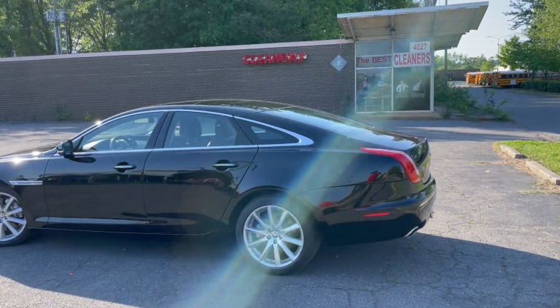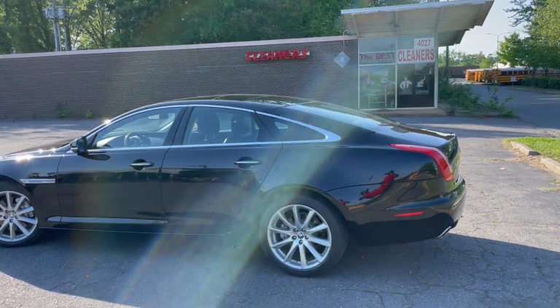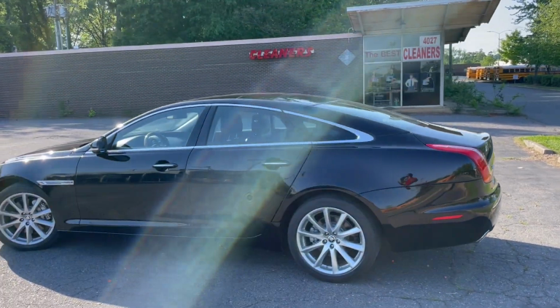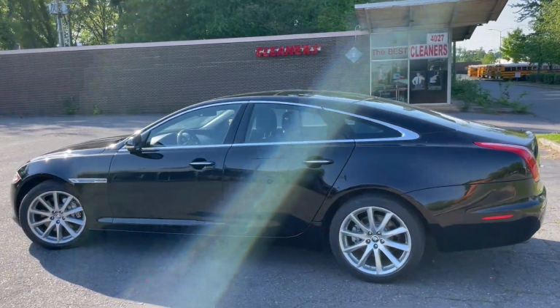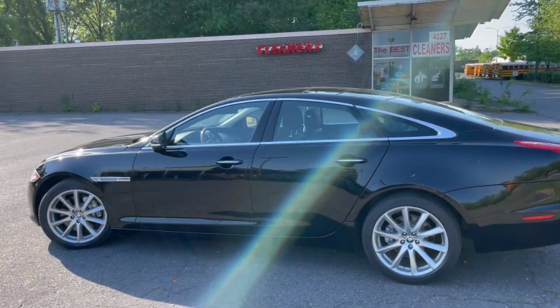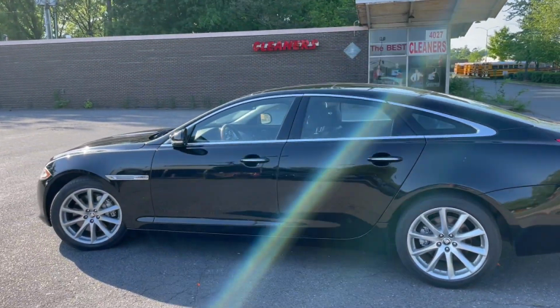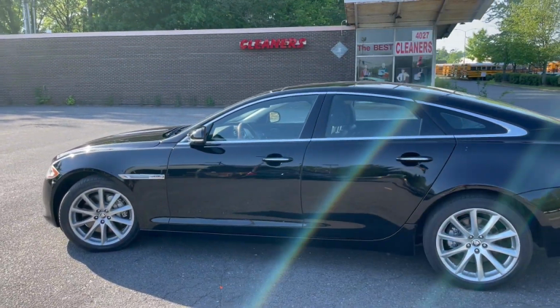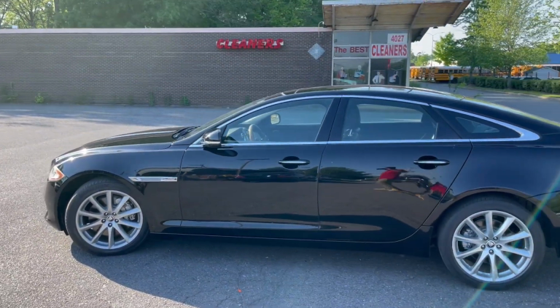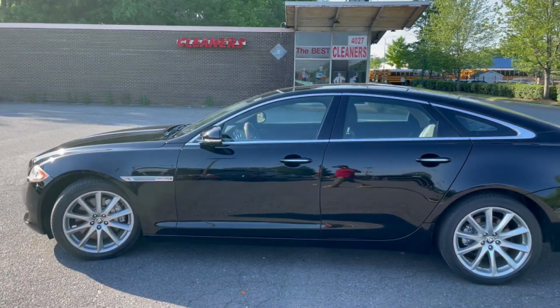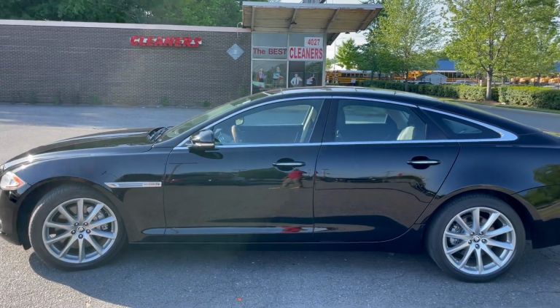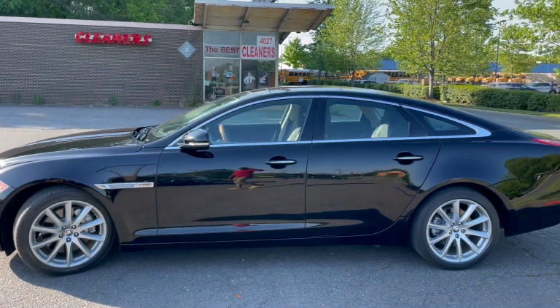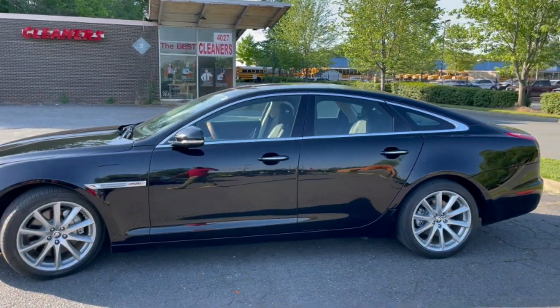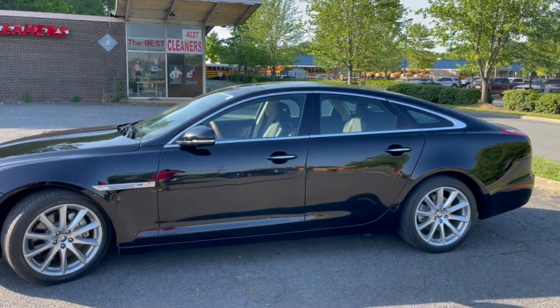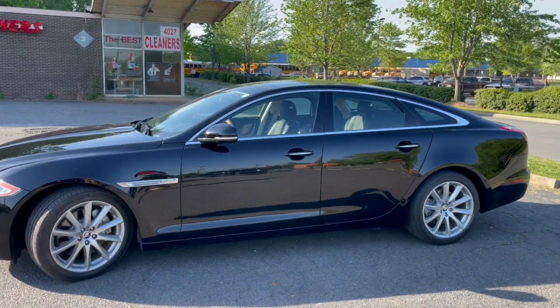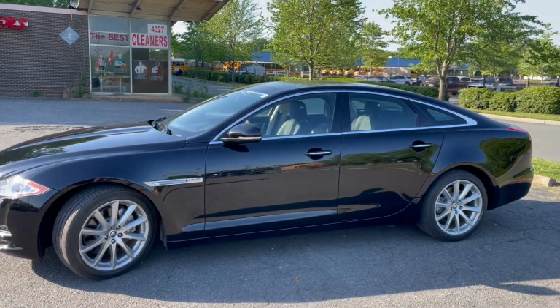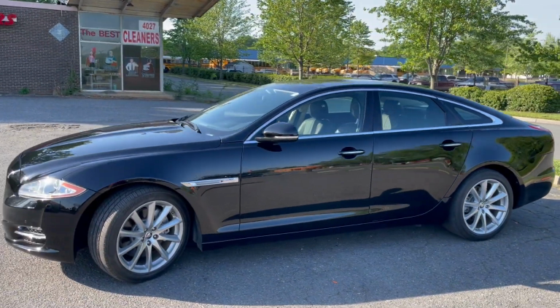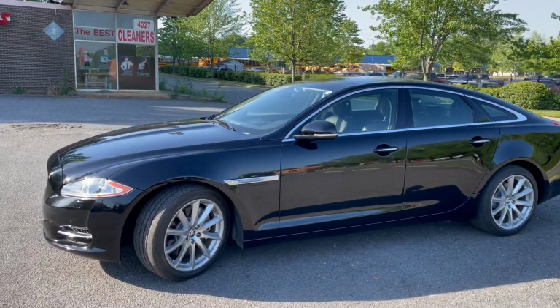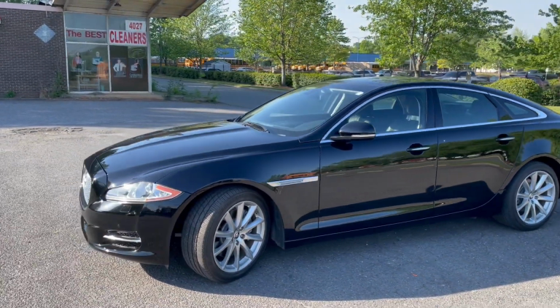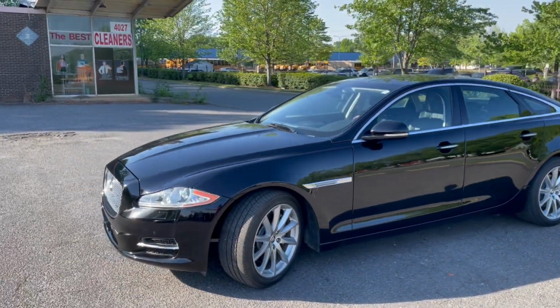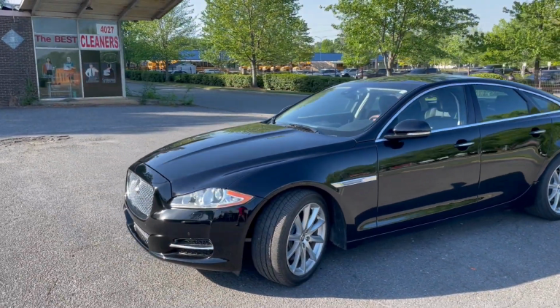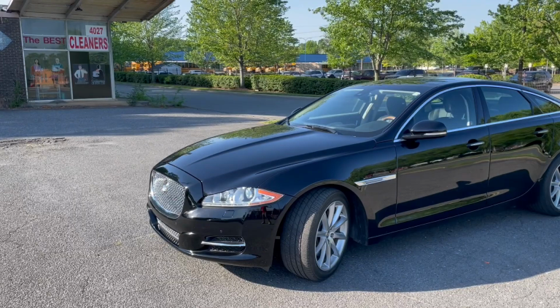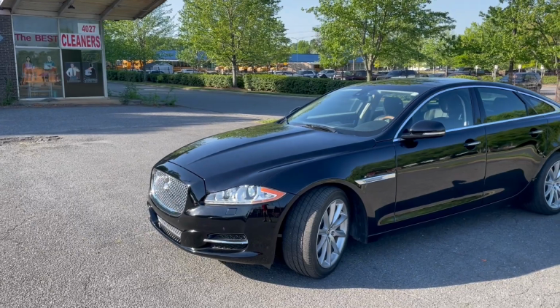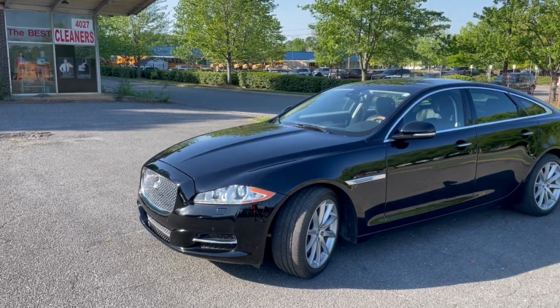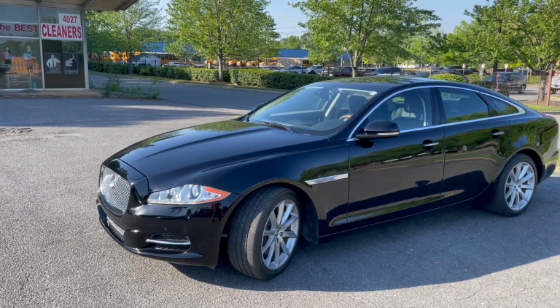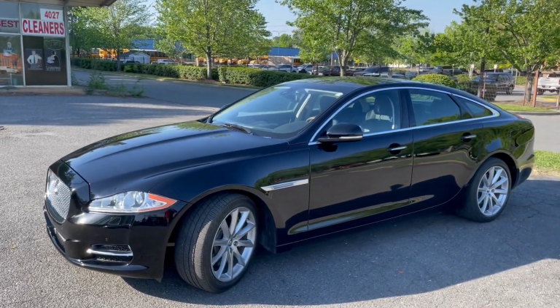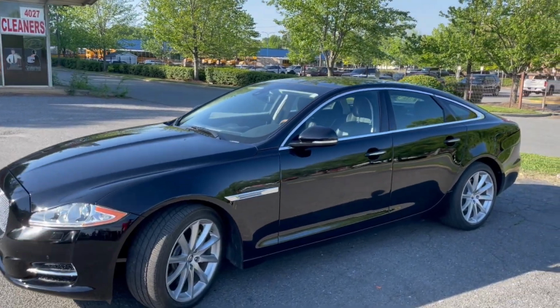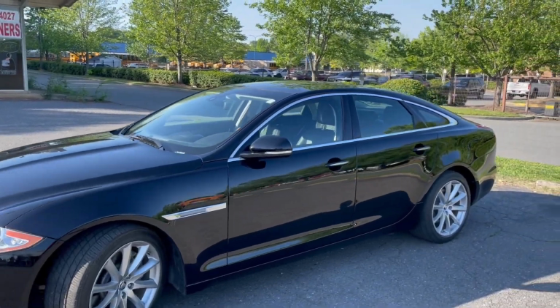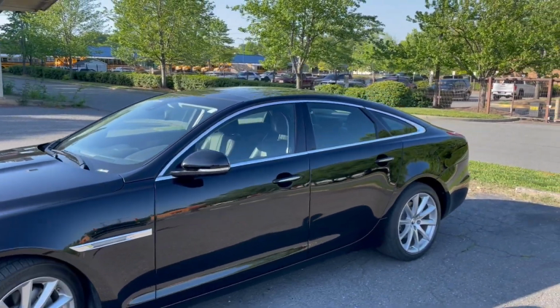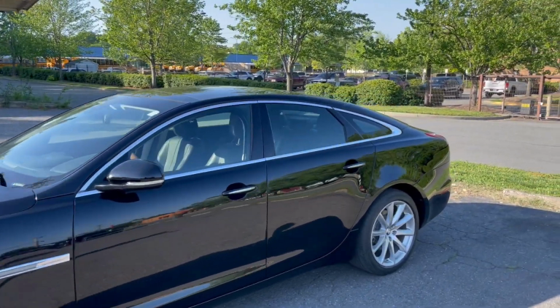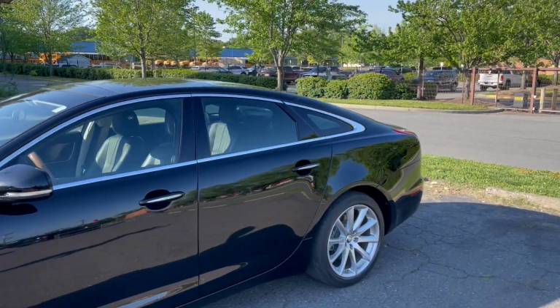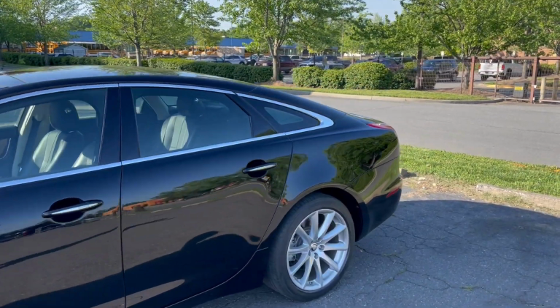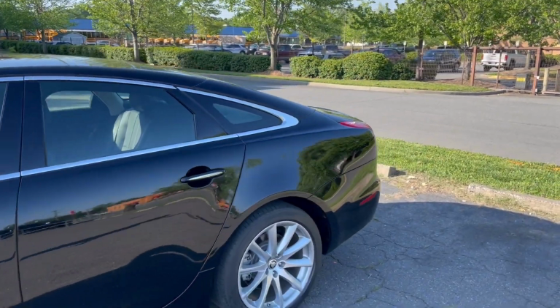Hello everyone, I'm Brian with Carolina Auto Imports here in Charlotte, North Carolina. Today's featured vehicle is this amazing 2012 Jaguar XJ. Talk about the epitome of luxury in a sleek, beautiful design. This is it.